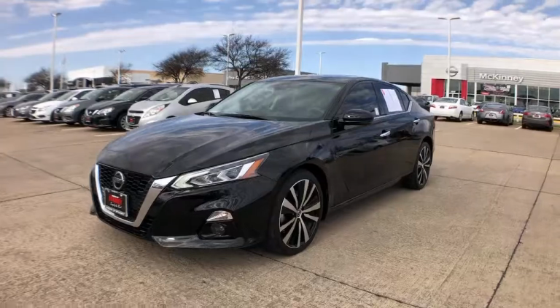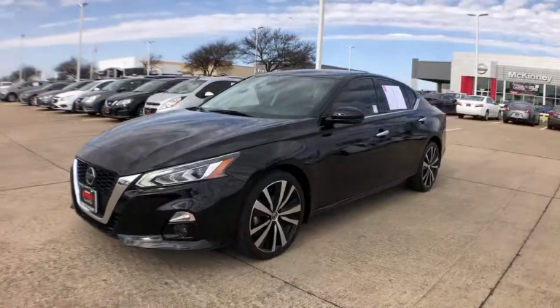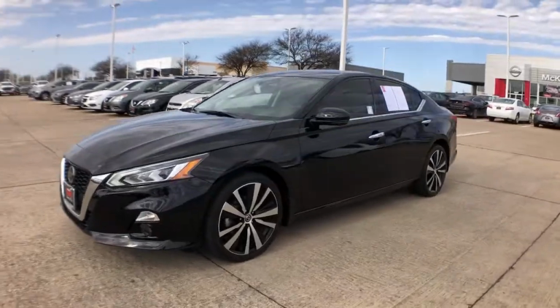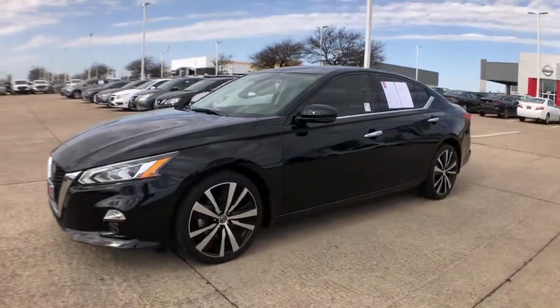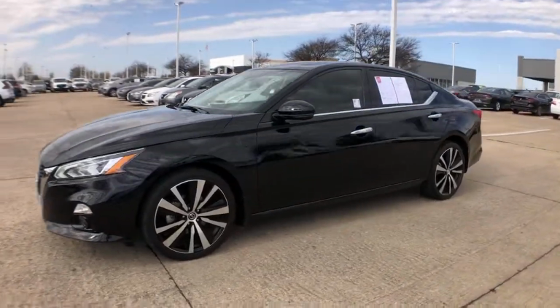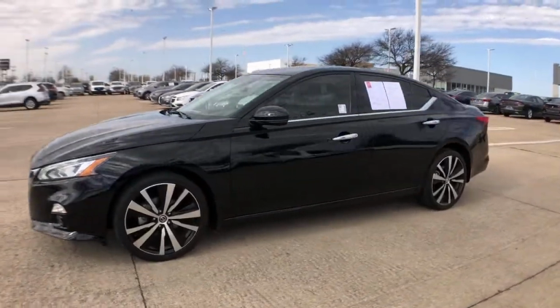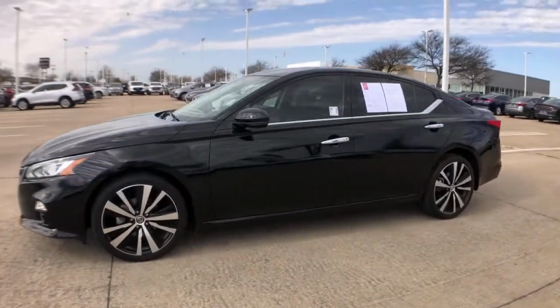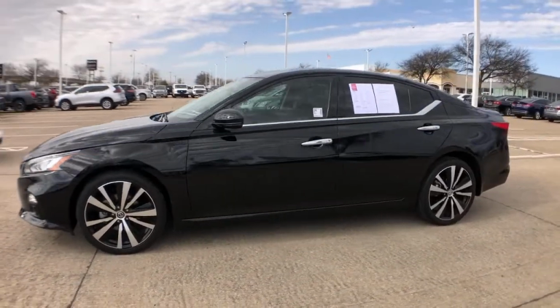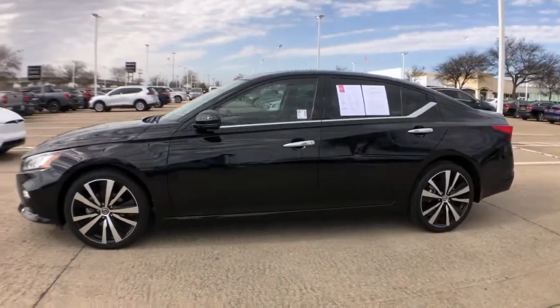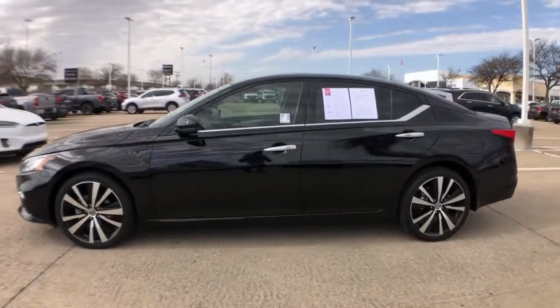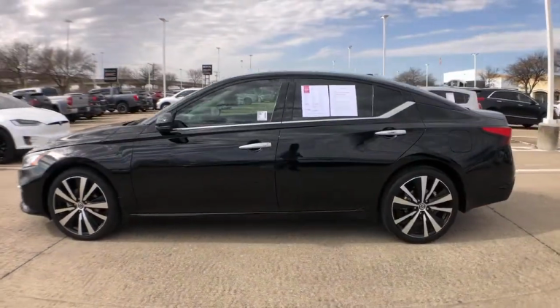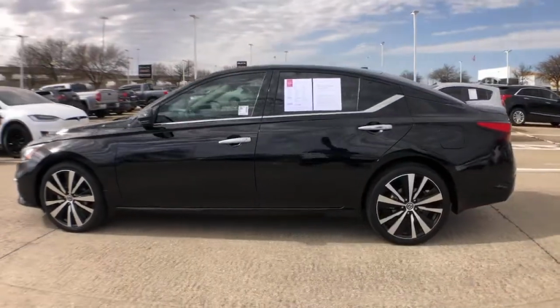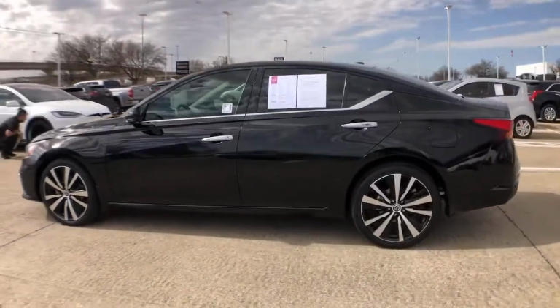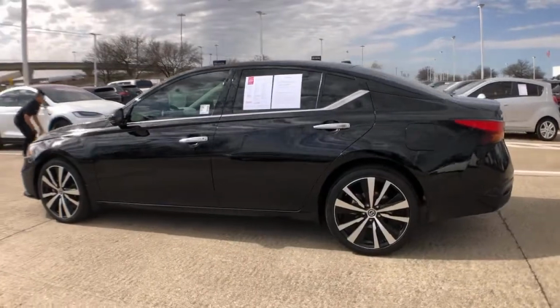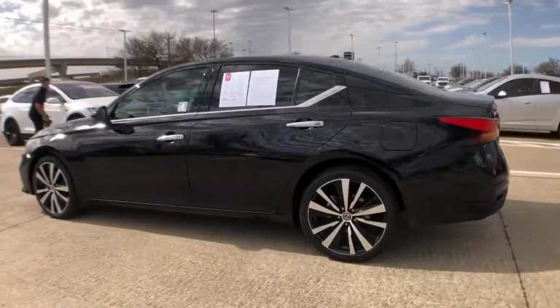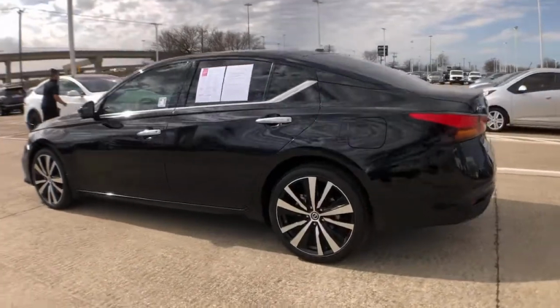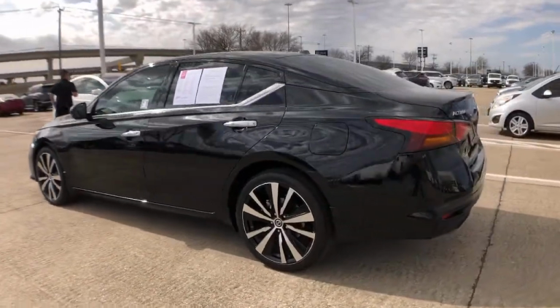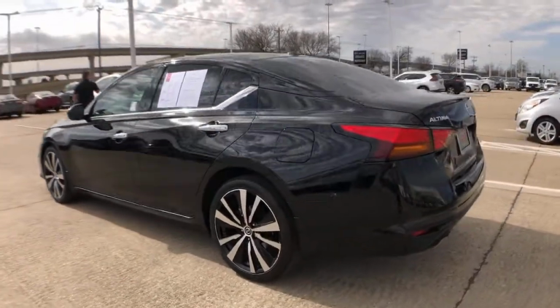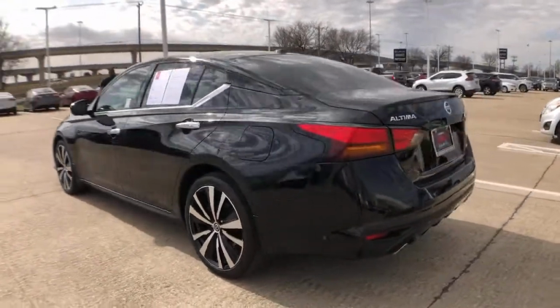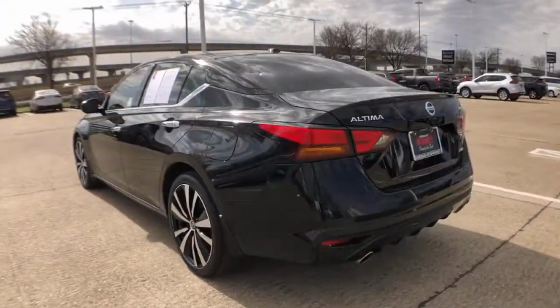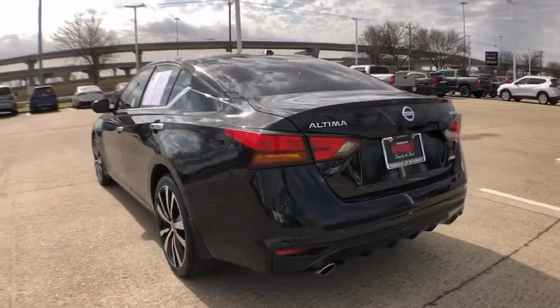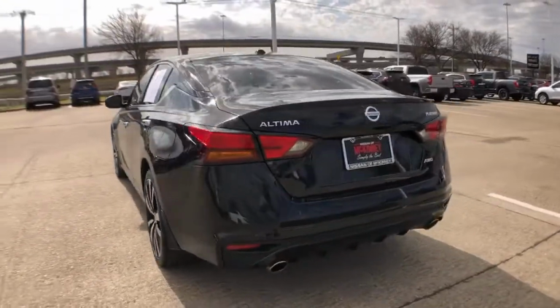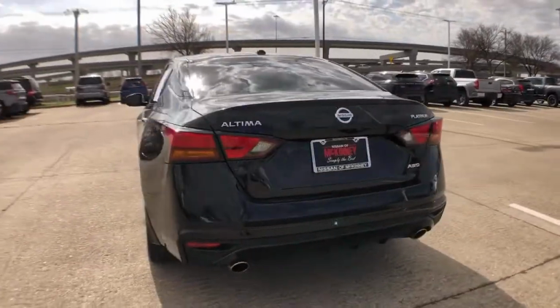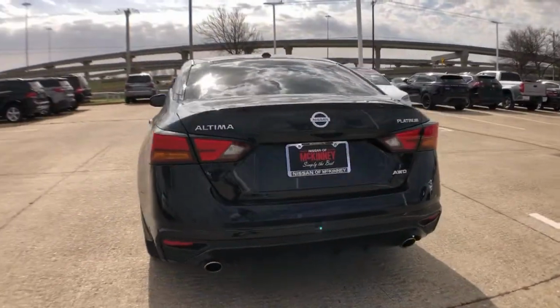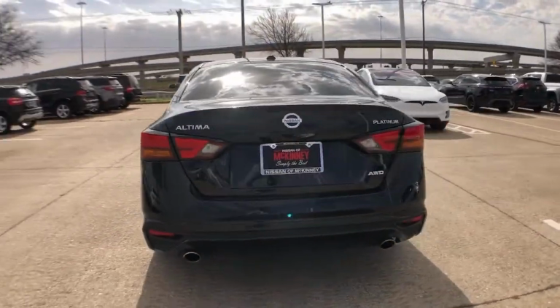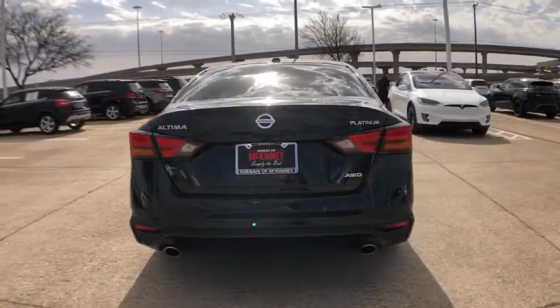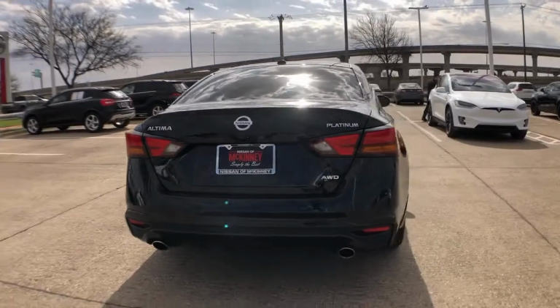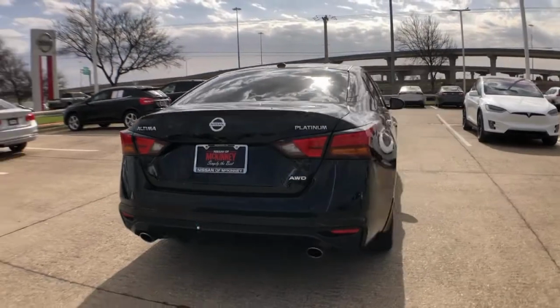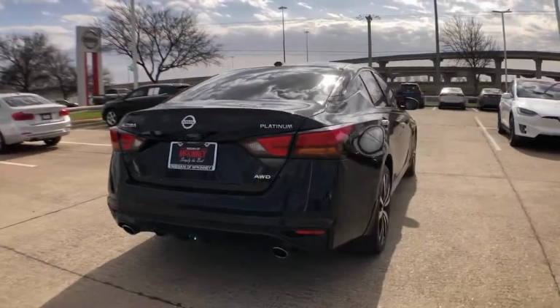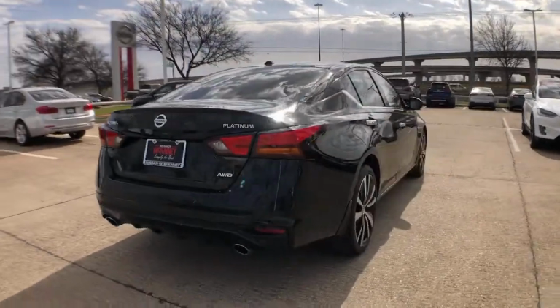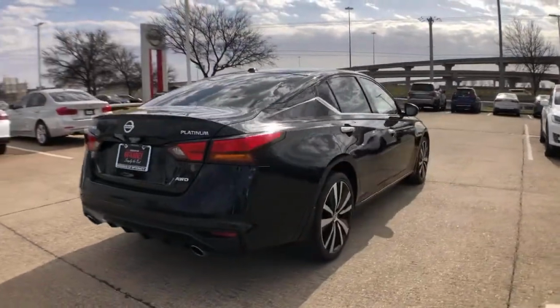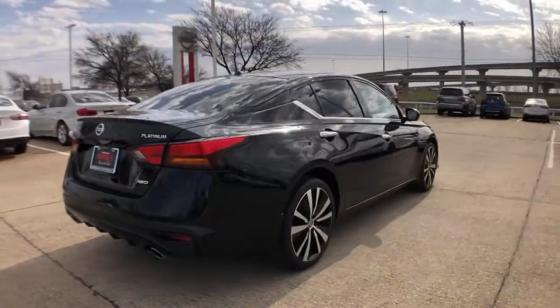Get acquainted with the 2019 Nissan Altima. This vehicle is an outstanding buy with fewer than 20,000 miles on the odometer. Get all the features you want and need in this multi-talented Altima.